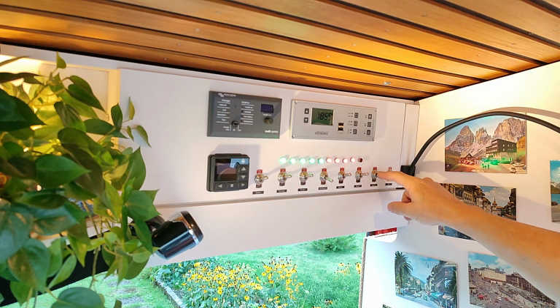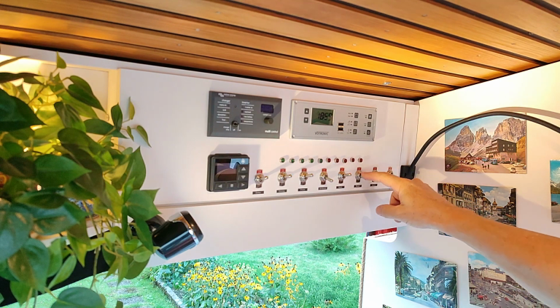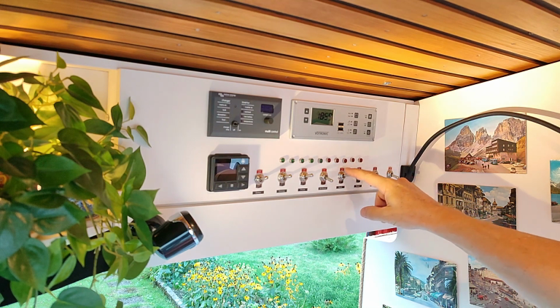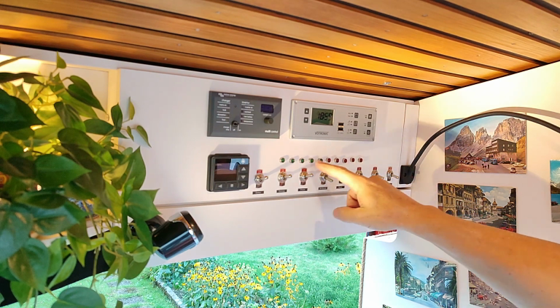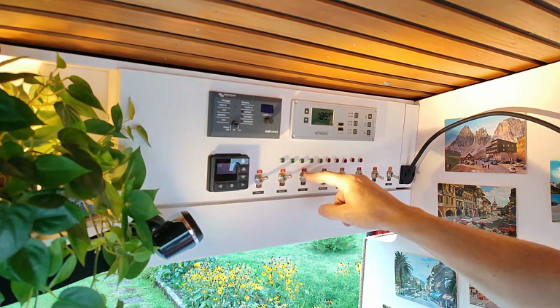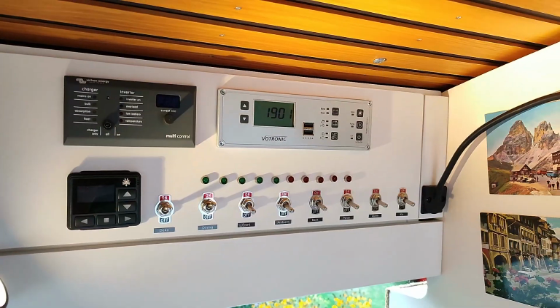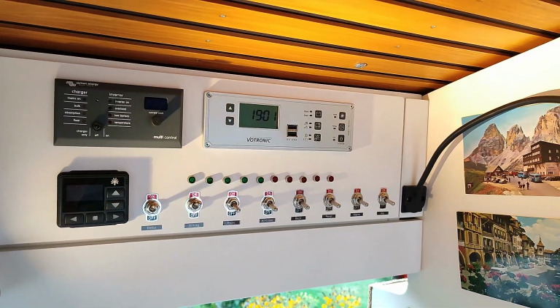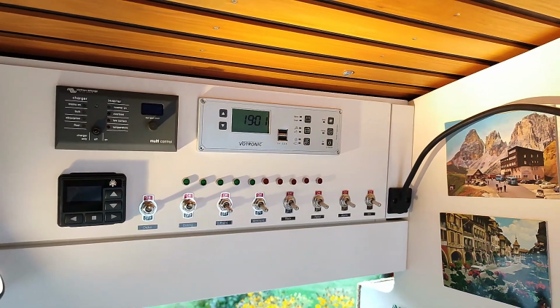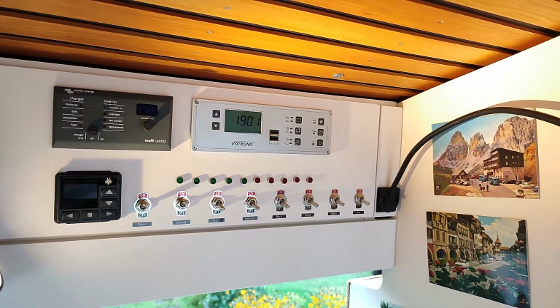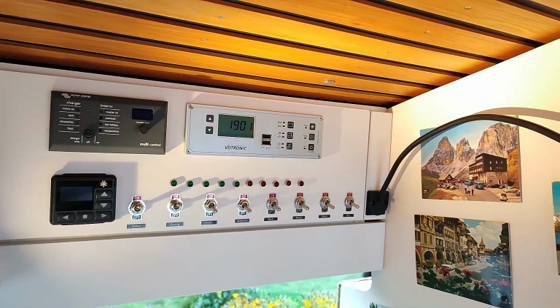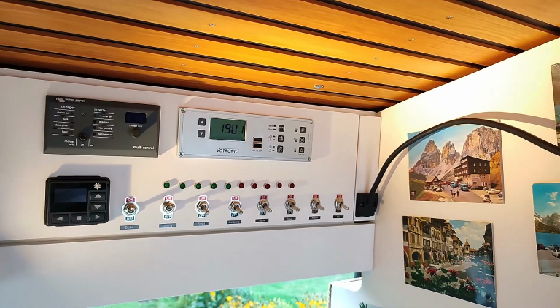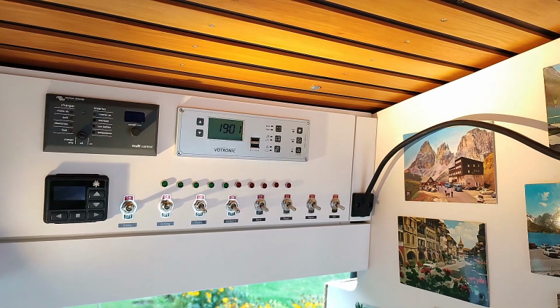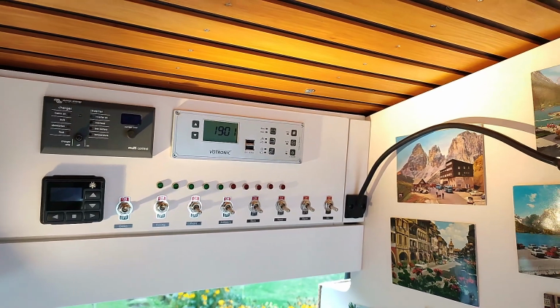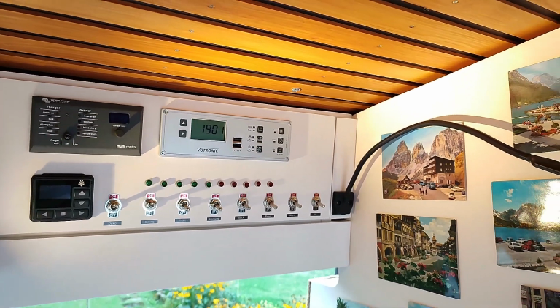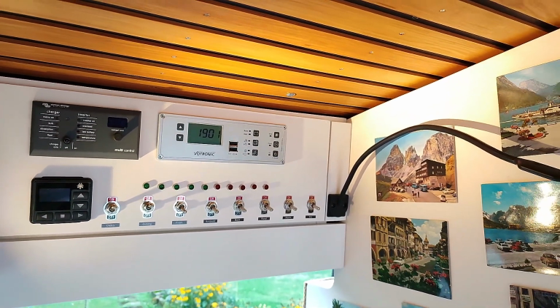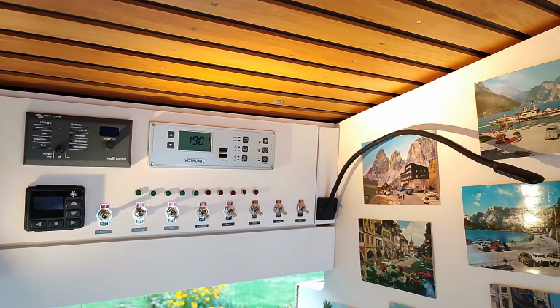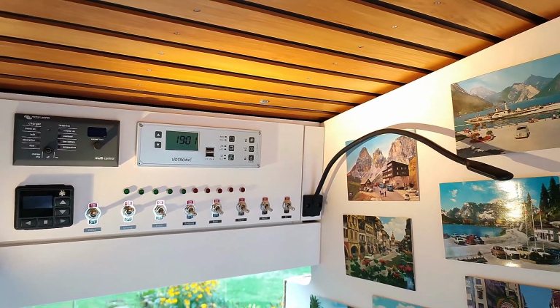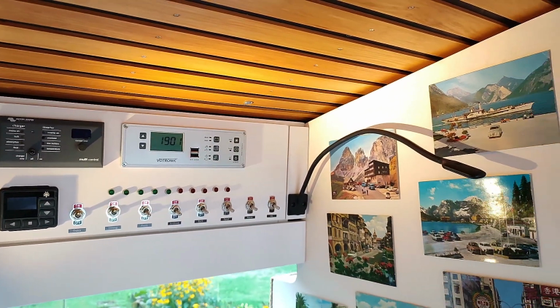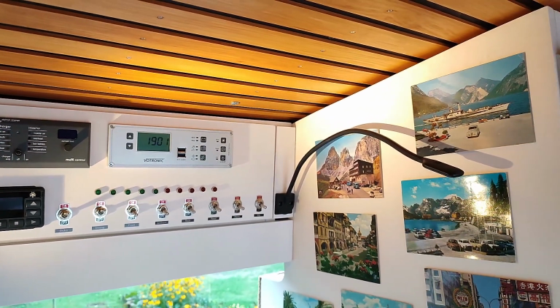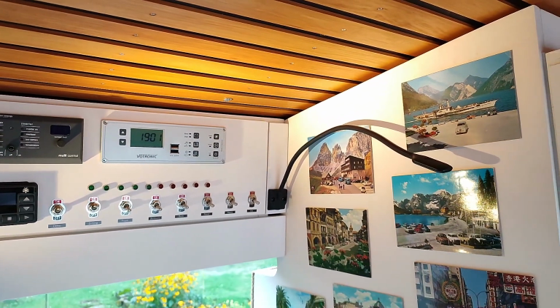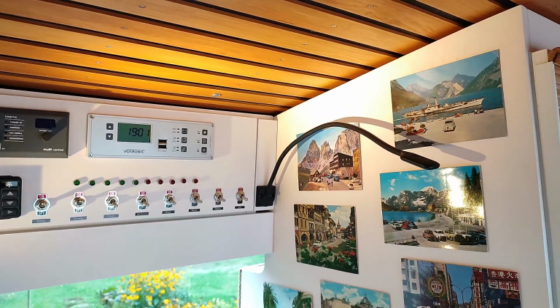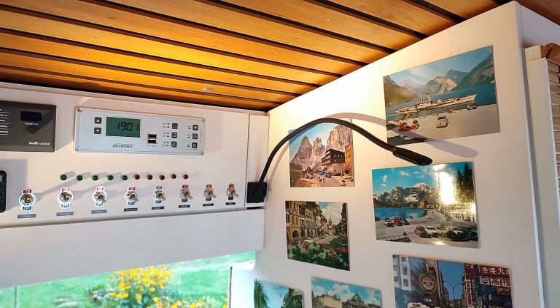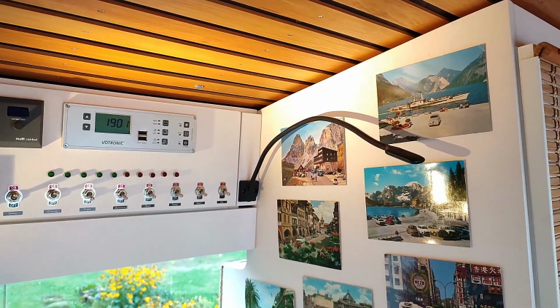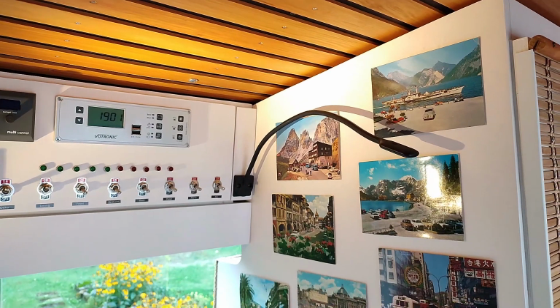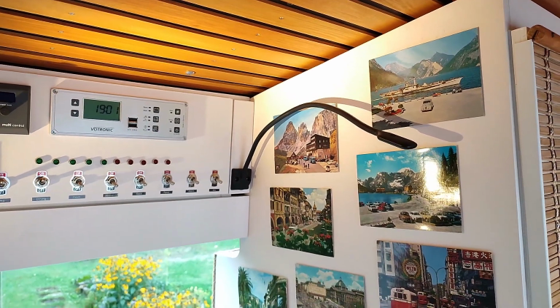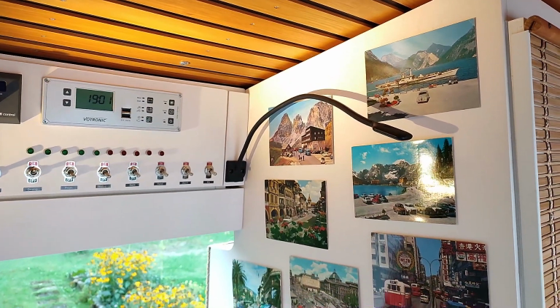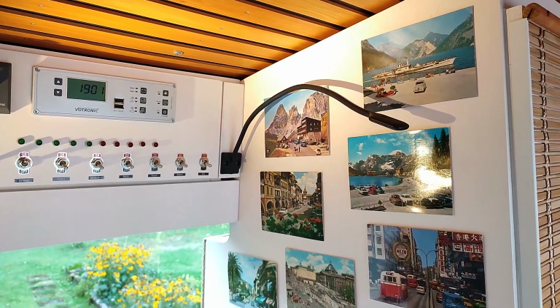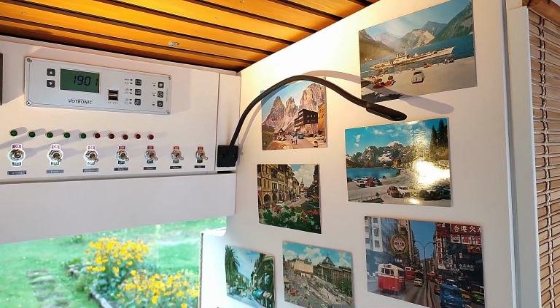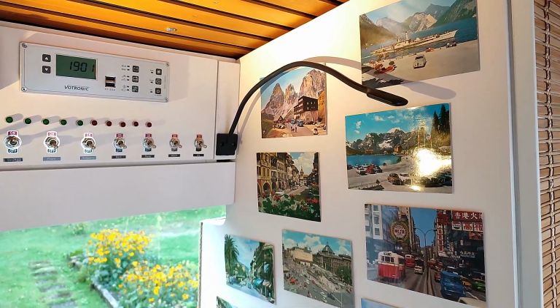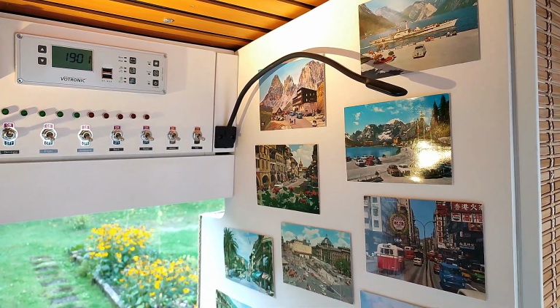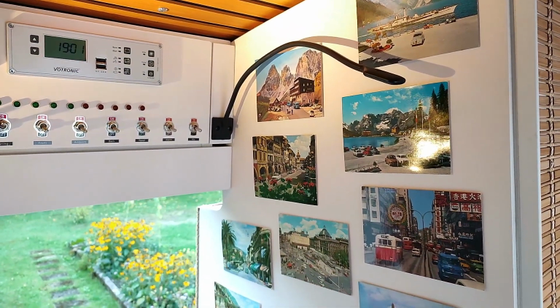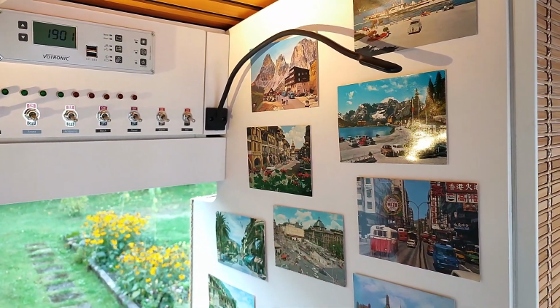This switchboard also contains the Vatronic Jupiter, the remote control for the Eberspächer diesel heater, and the control panel for the Victron MultiPlus inverter. And just for show, also a bunch of random LED lights.